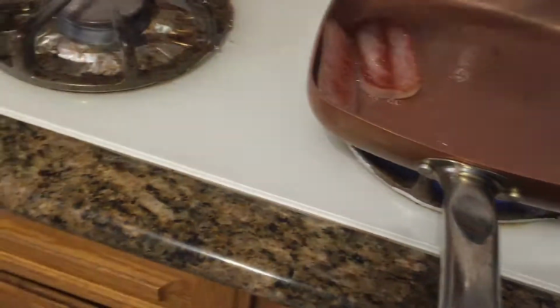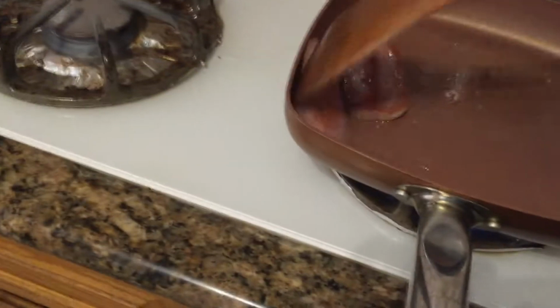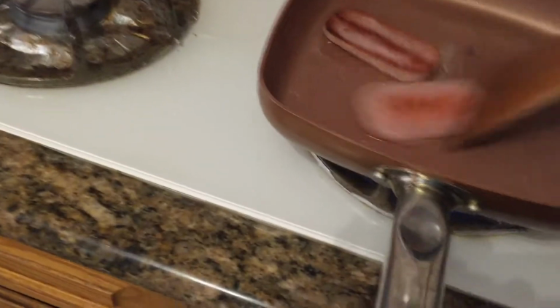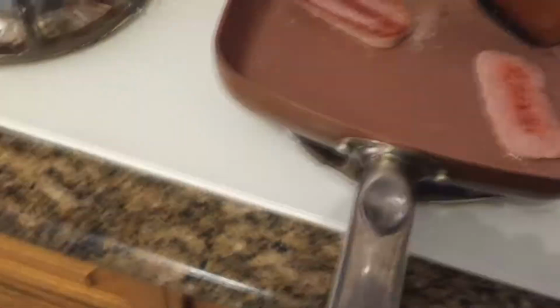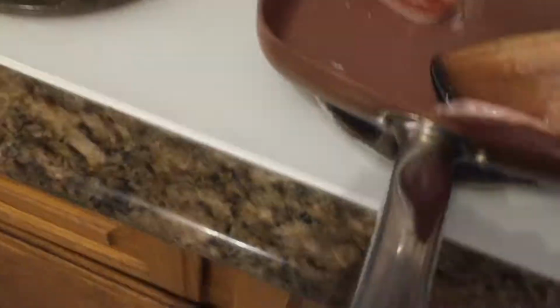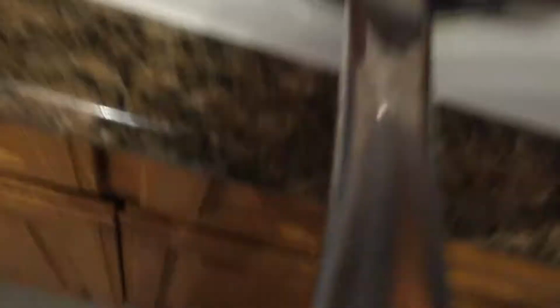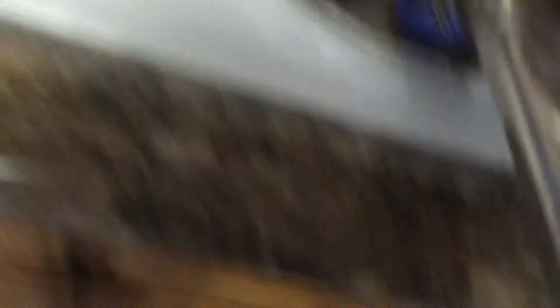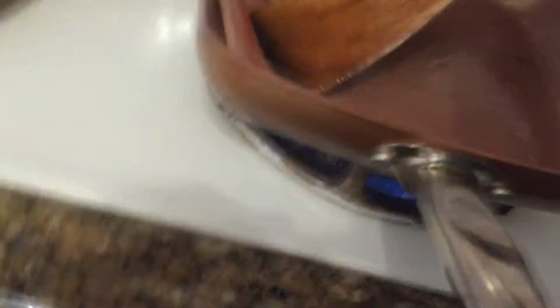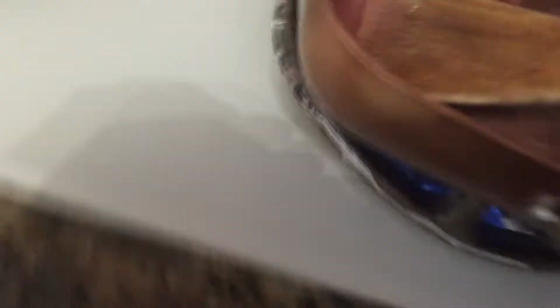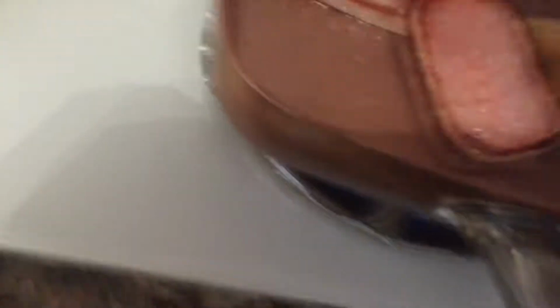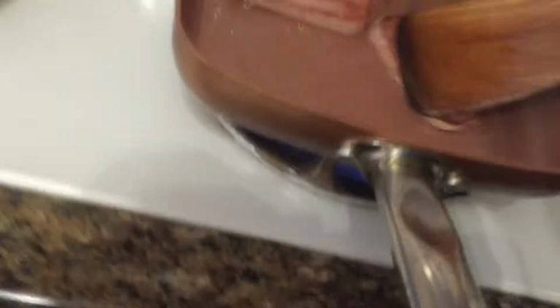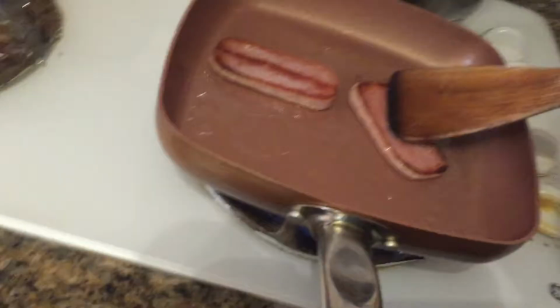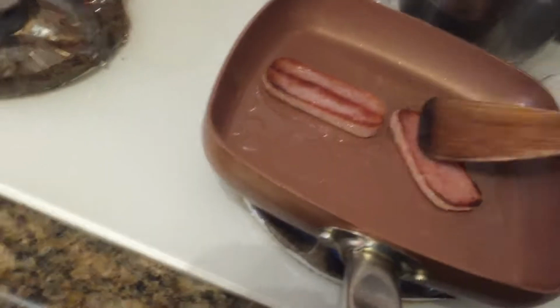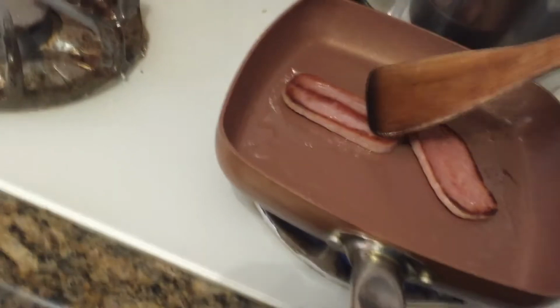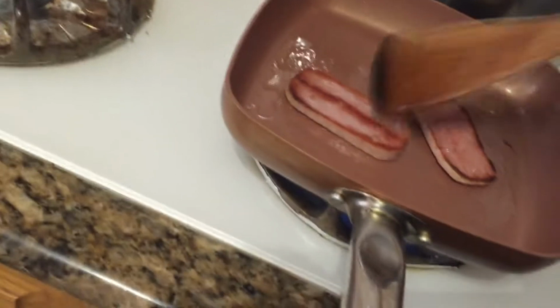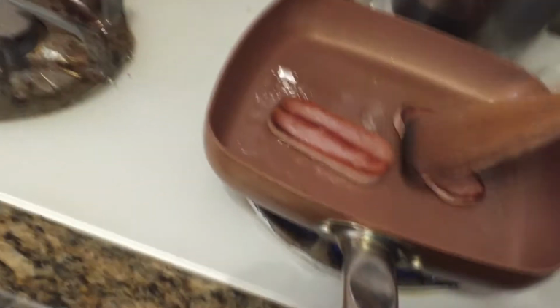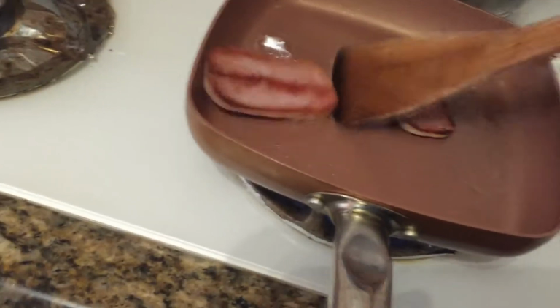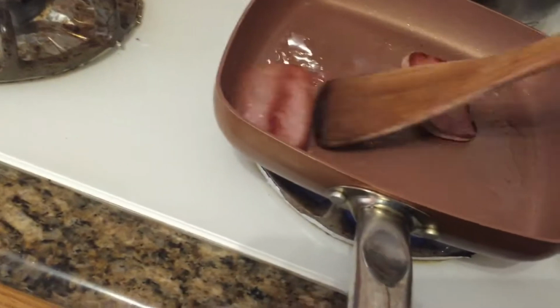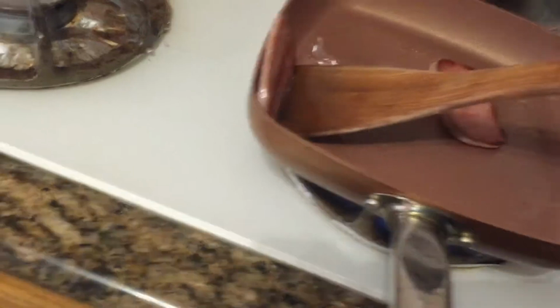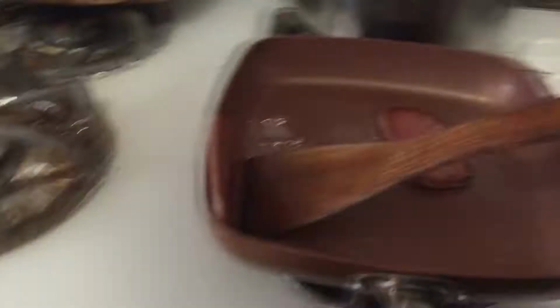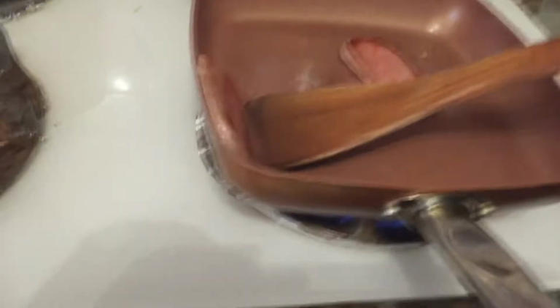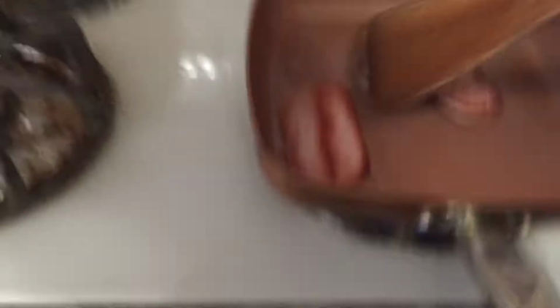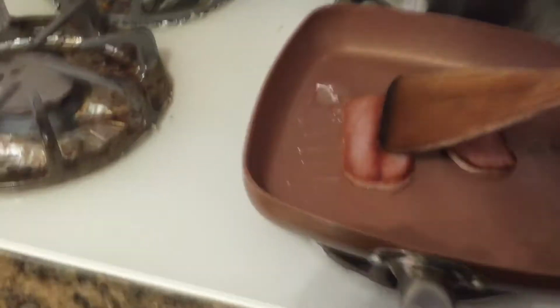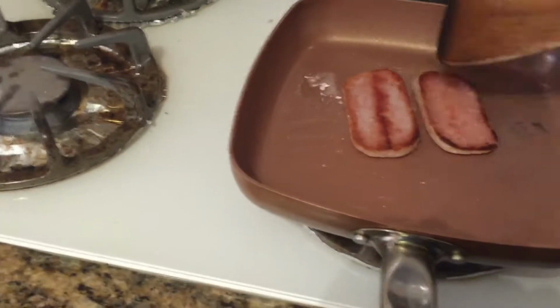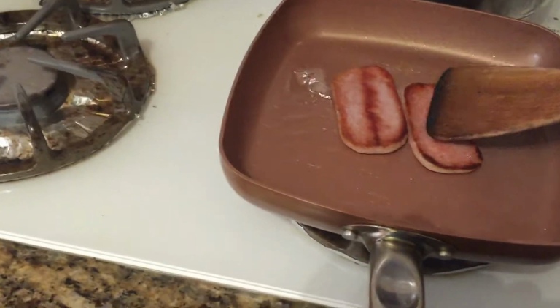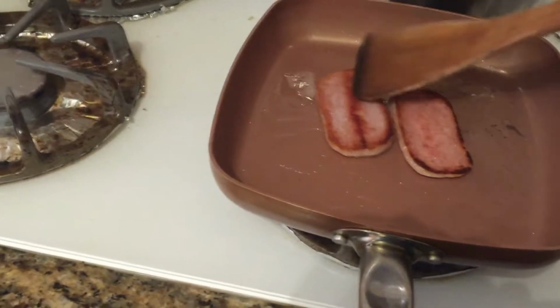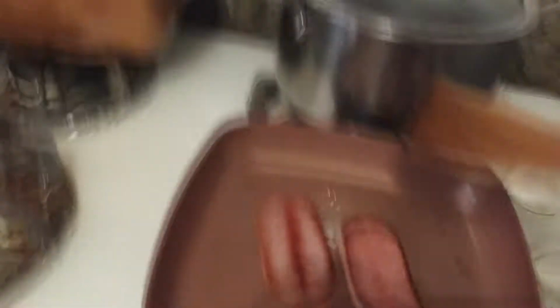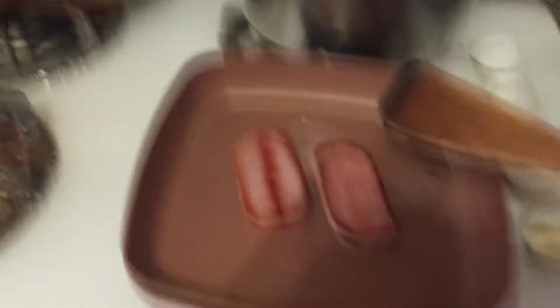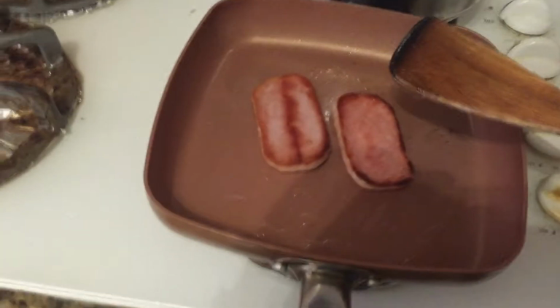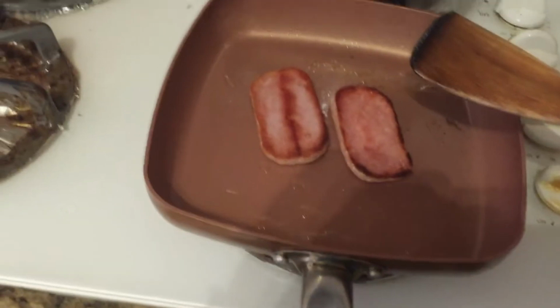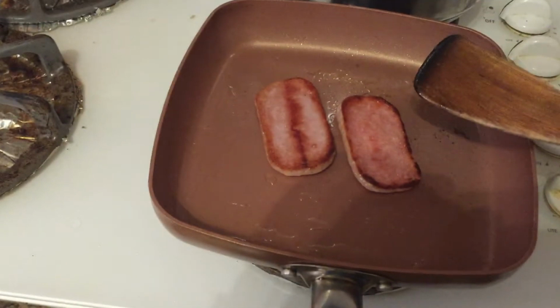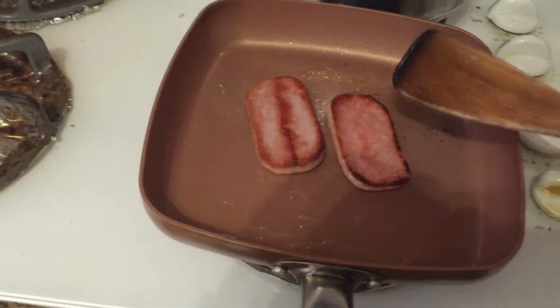We're gonna put the condensed milk on, spread it all over the bread, and then we're gonna put it back into the toaster.